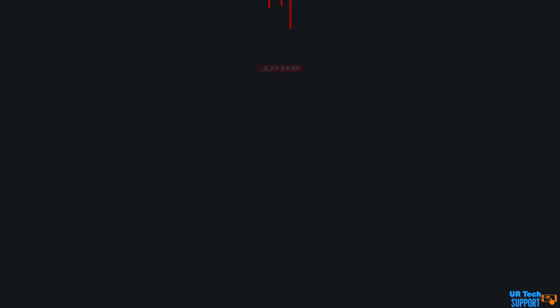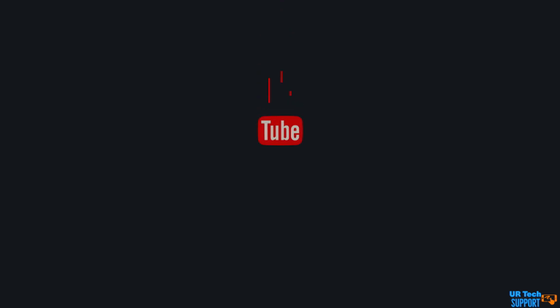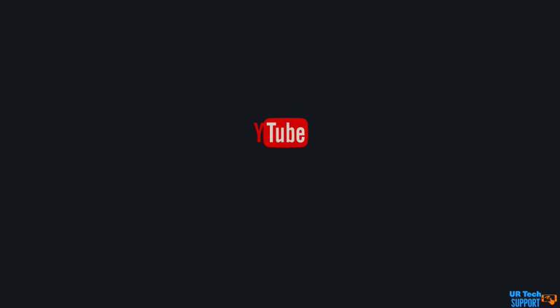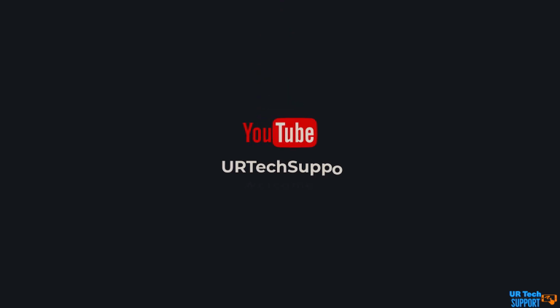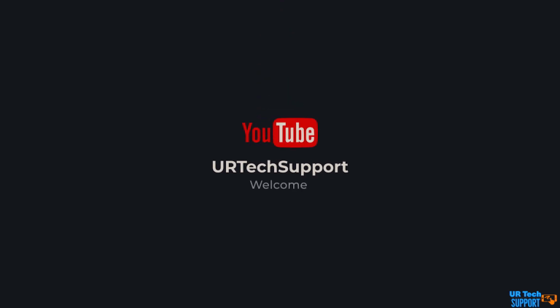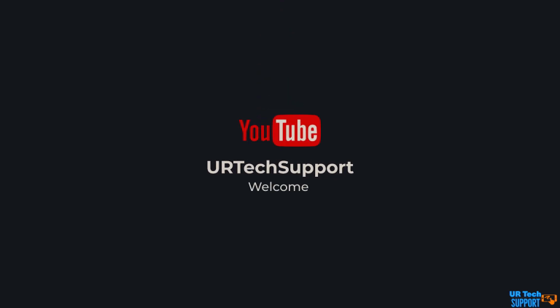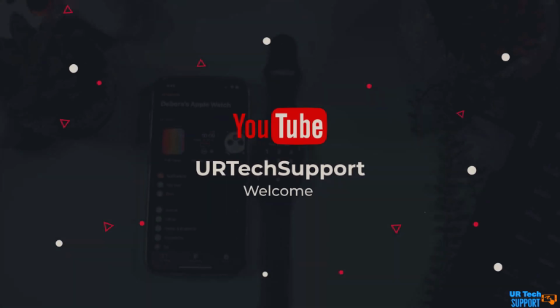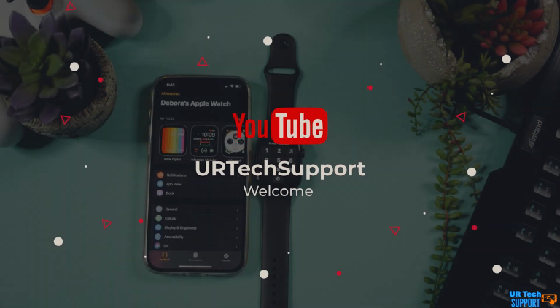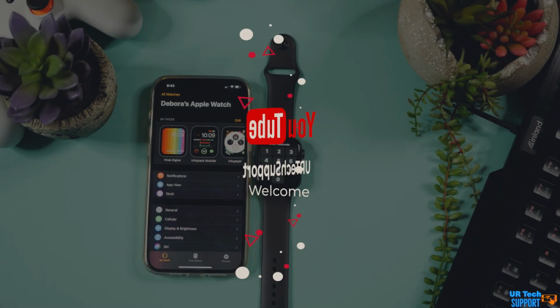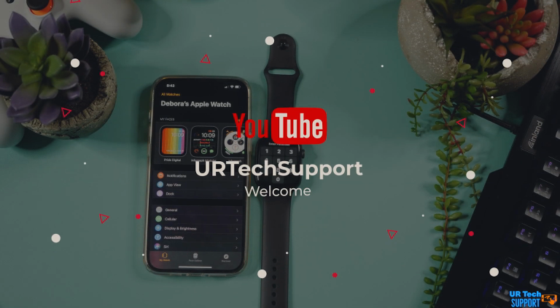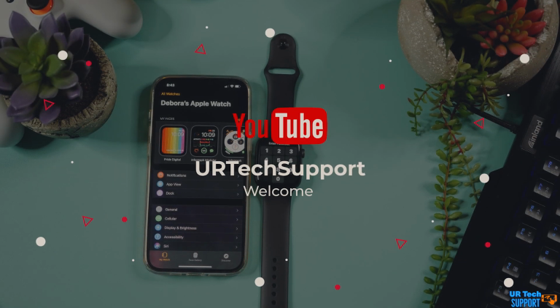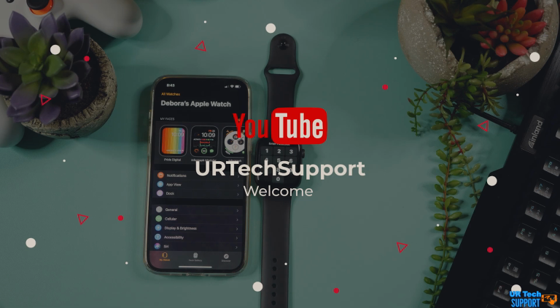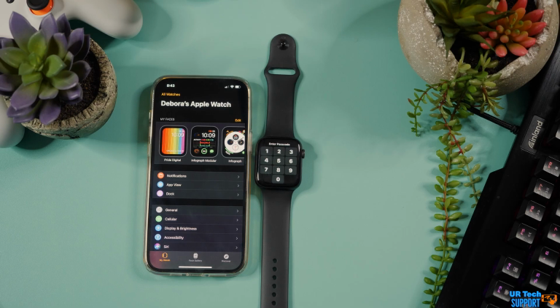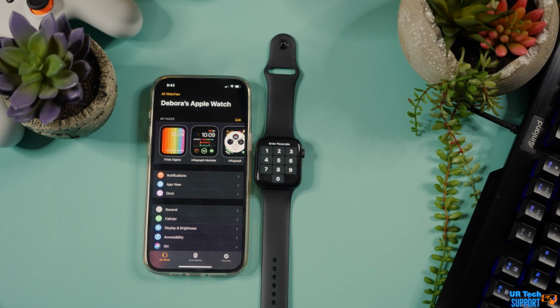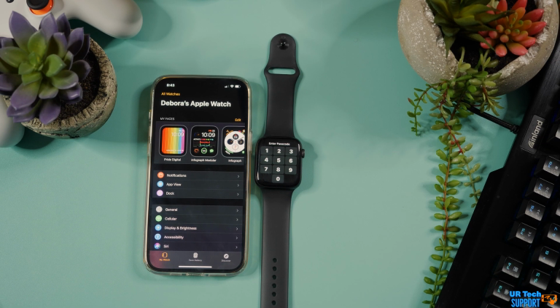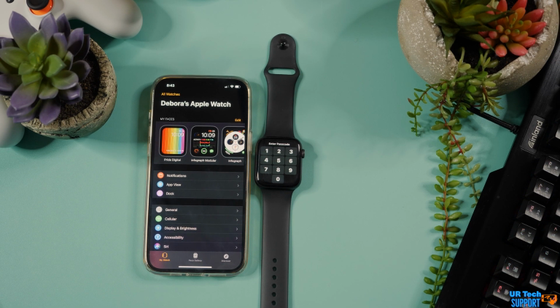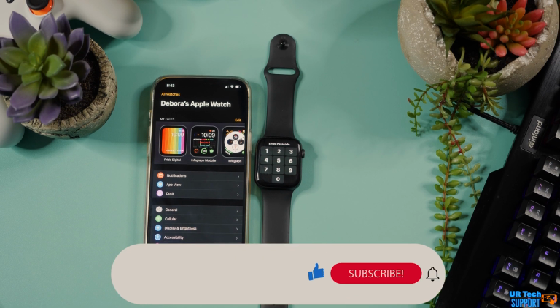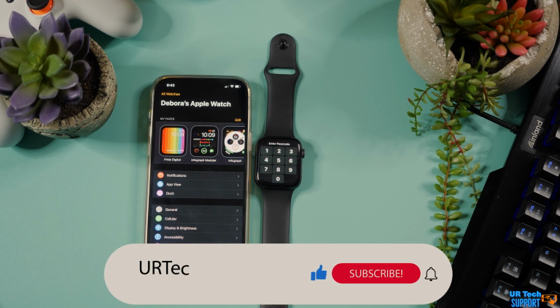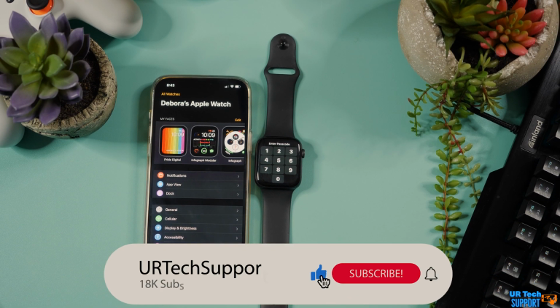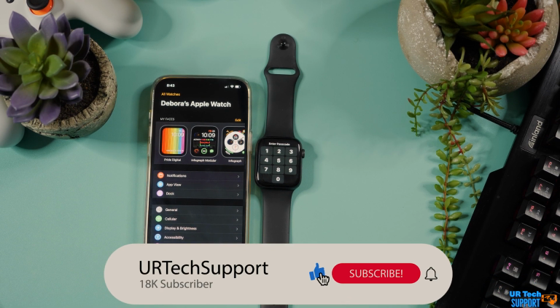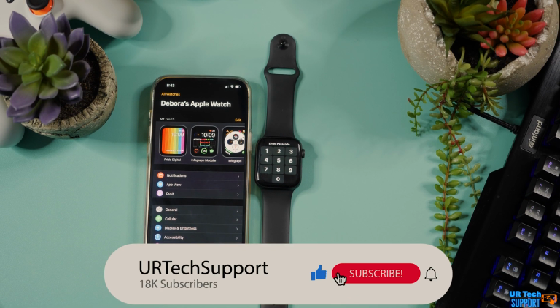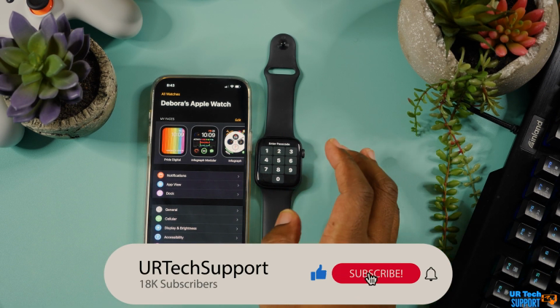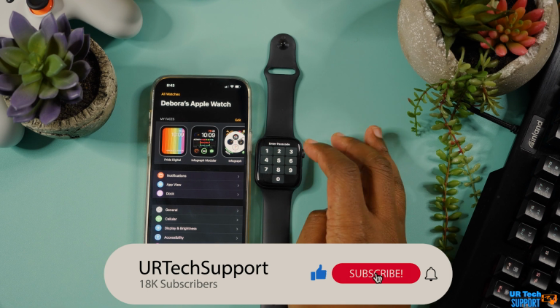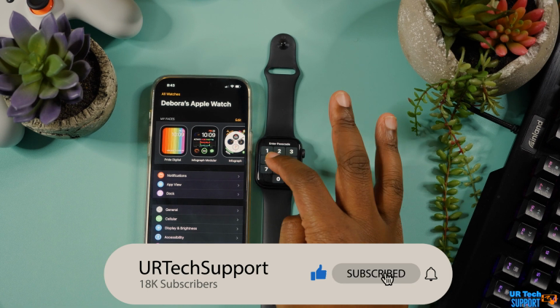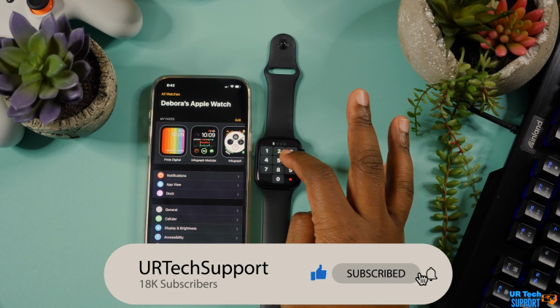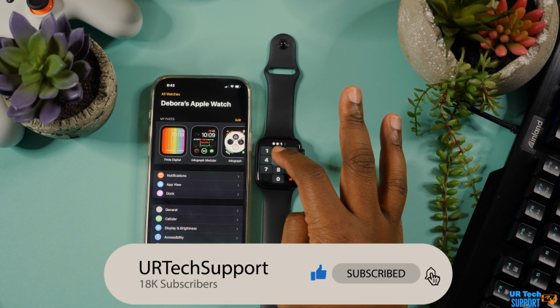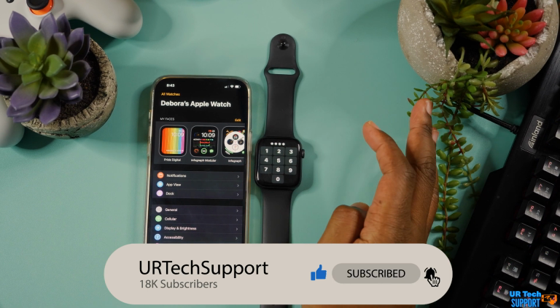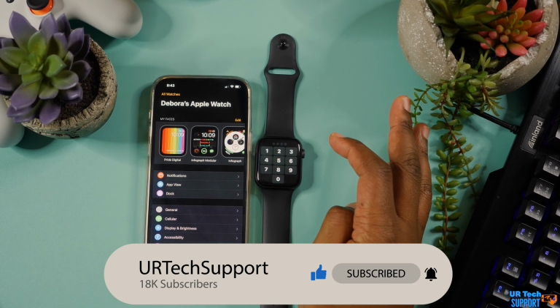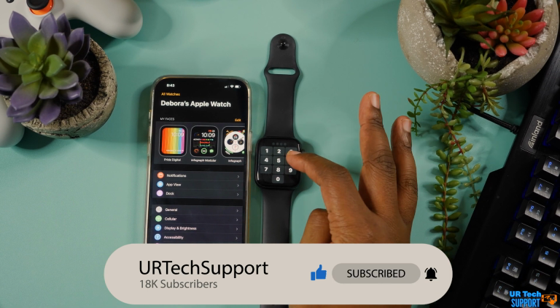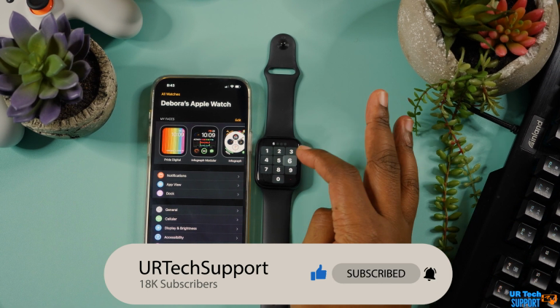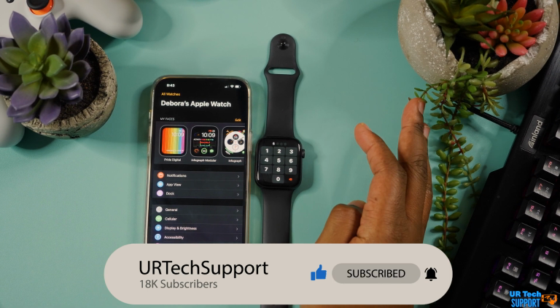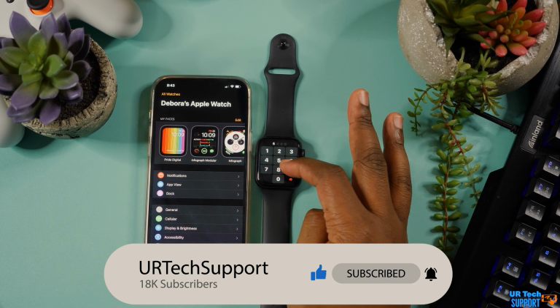In this quick support video, we're going to take a look at what you can do if you forget the passcode on your Apple Watch. If you find the video informative at all, go ahead and hit that subscribe button down below with the bell for notifications. It definitely helps out the channel, and also share the video.